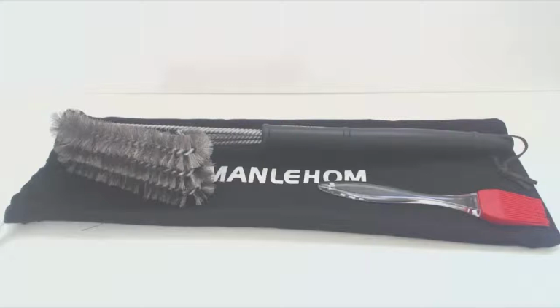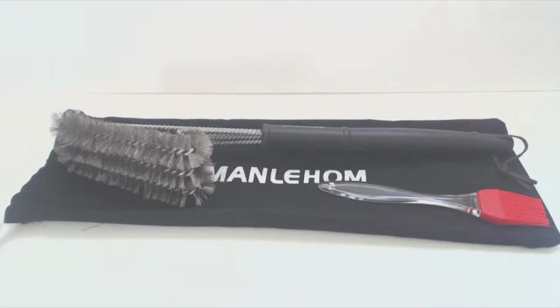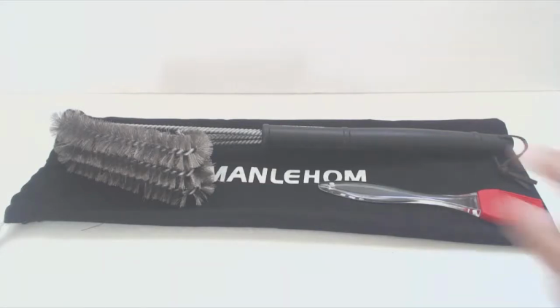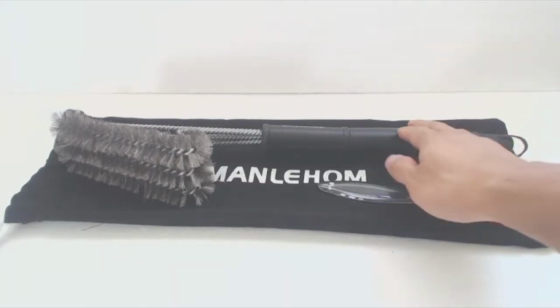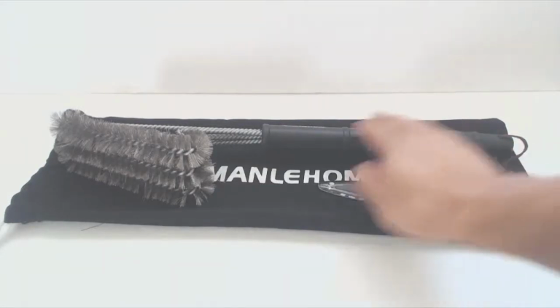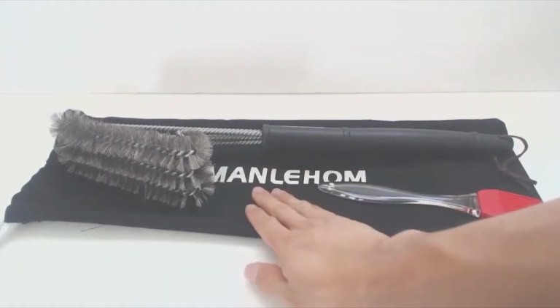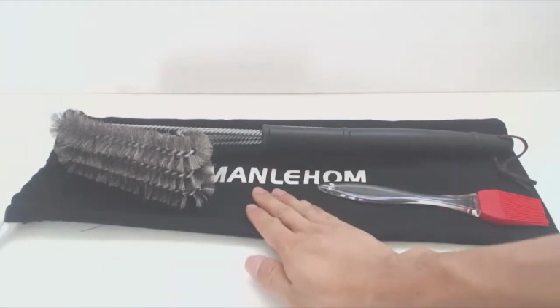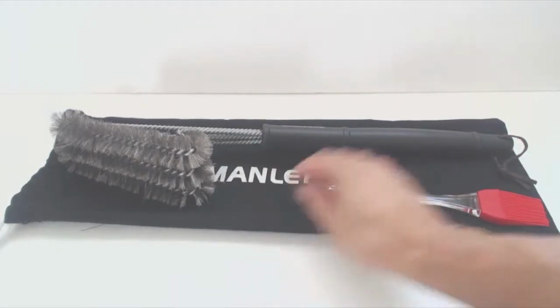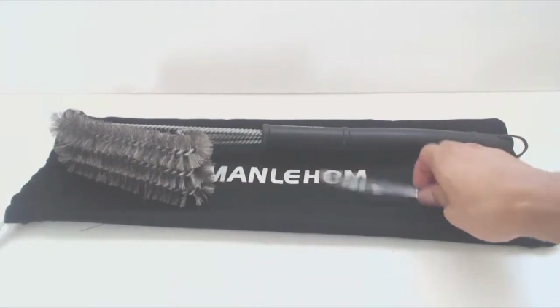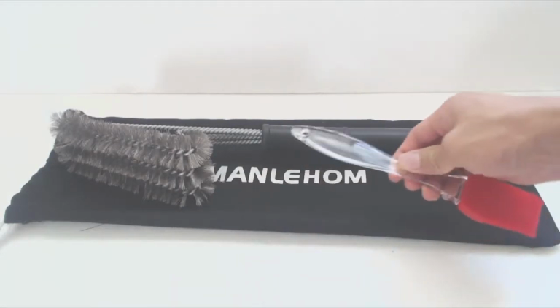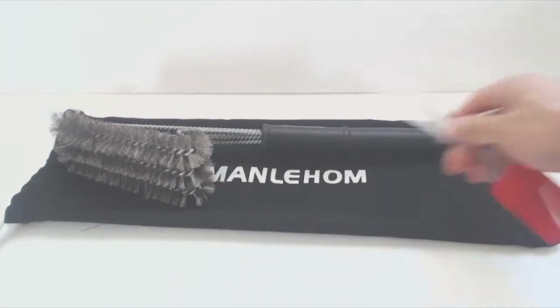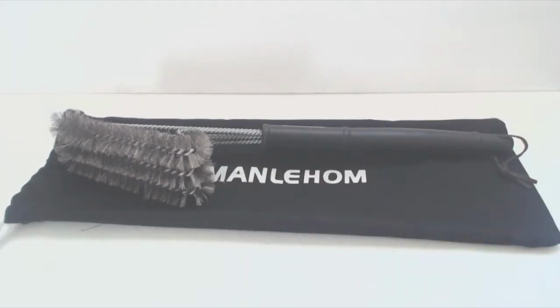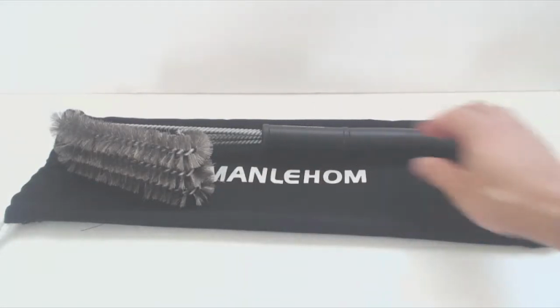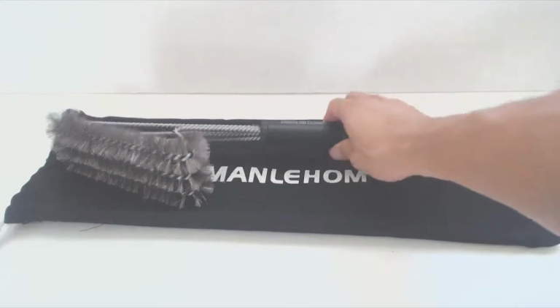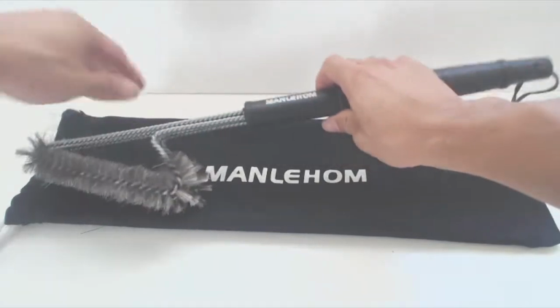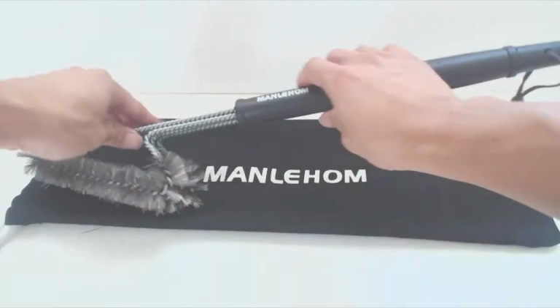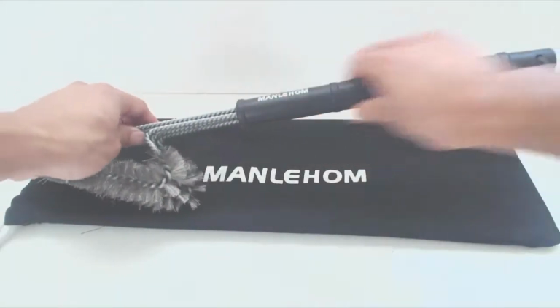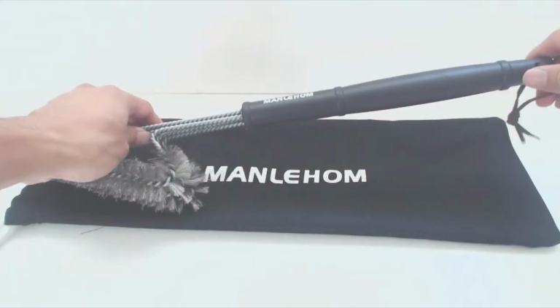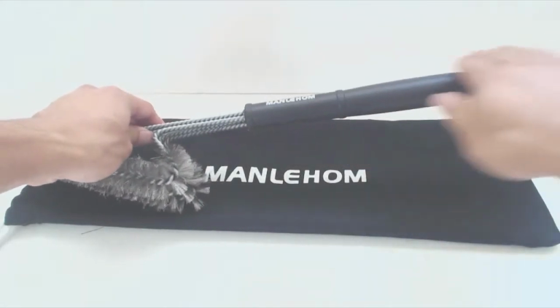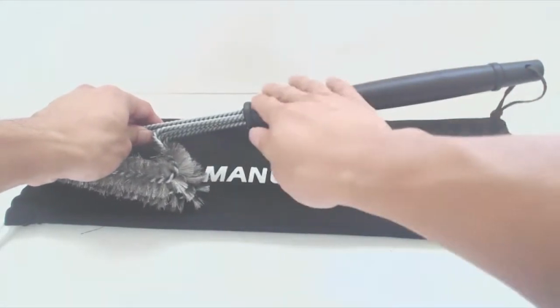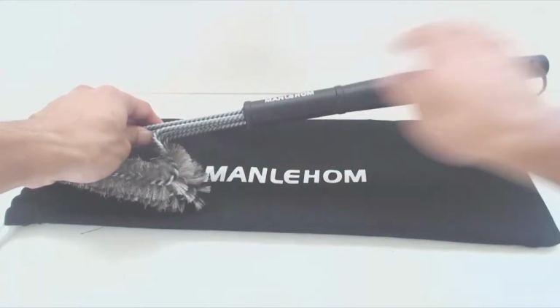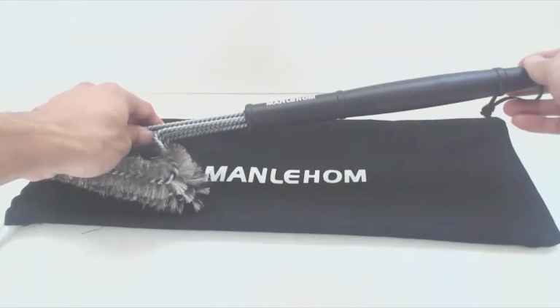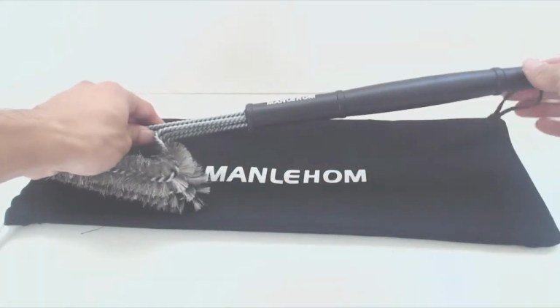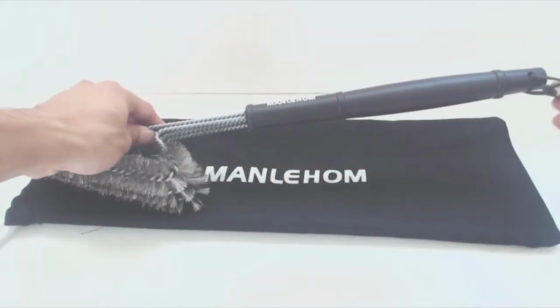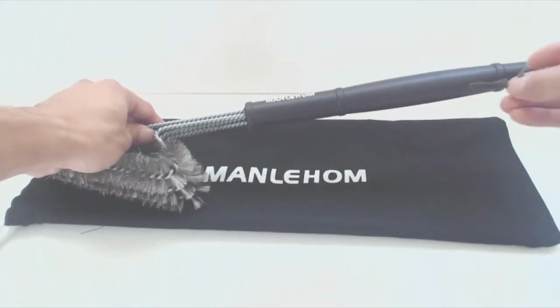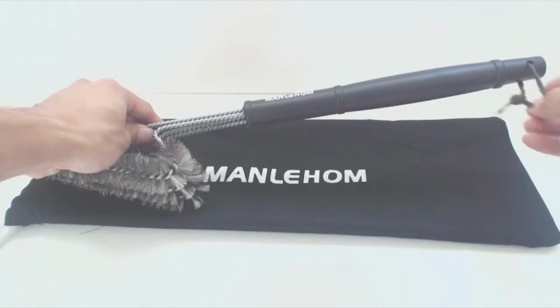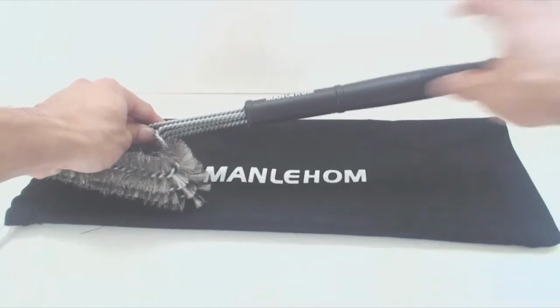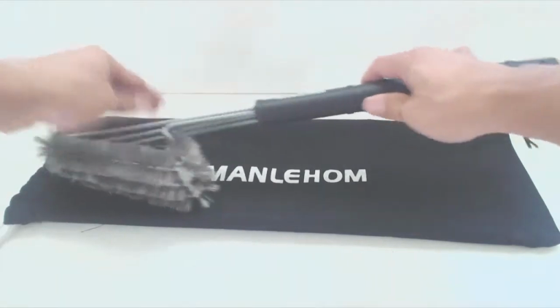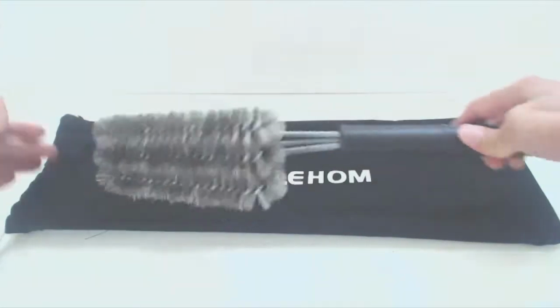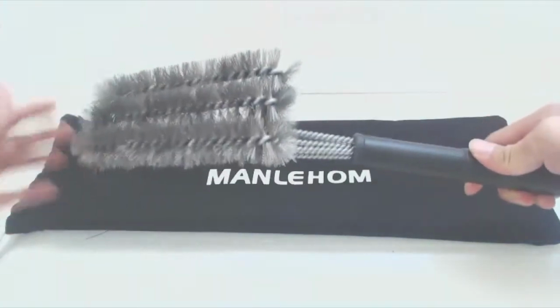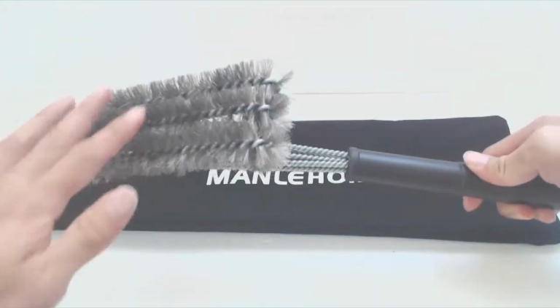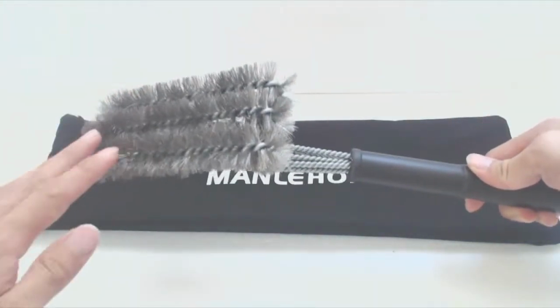The barbecue brush comes with a cotton drawstring cover and a 6-inch silicone basting brush. The cleaning brush measures 18.5 inches long and has a 10.5 inch long handle. There's a leather hanging strap on the end. The cleaning head is 6.5 by 3.5 inches.